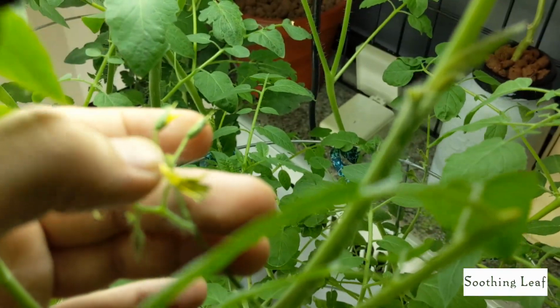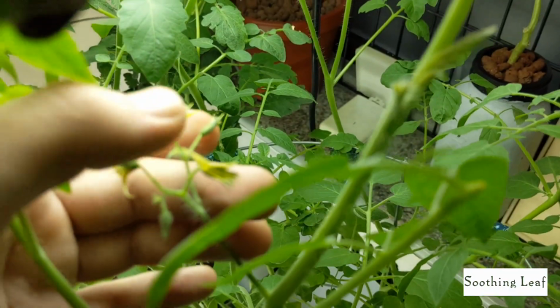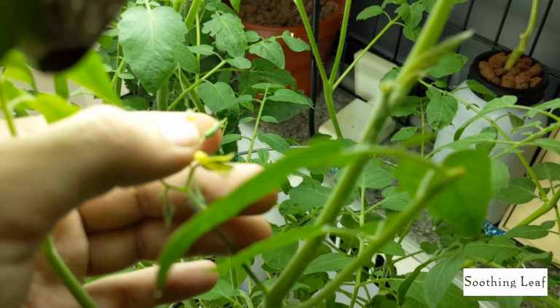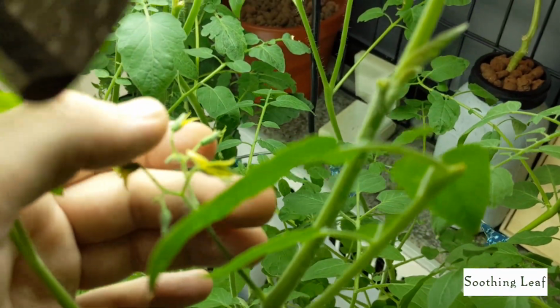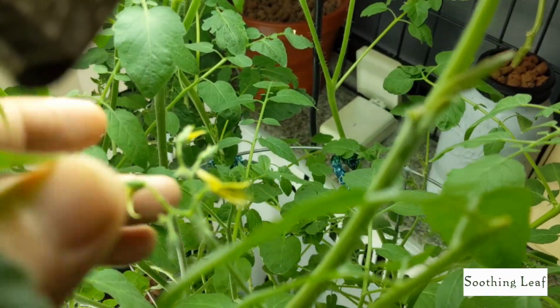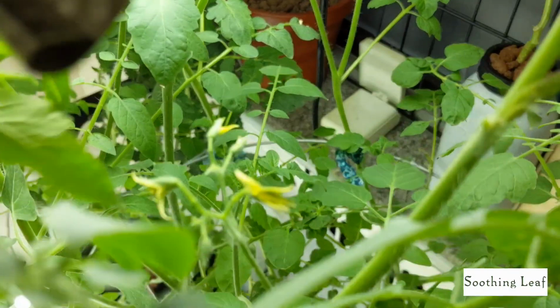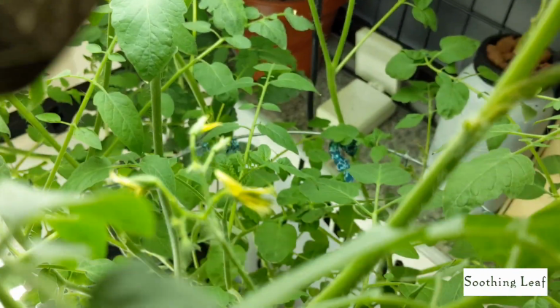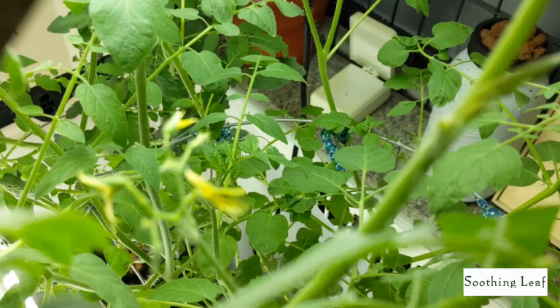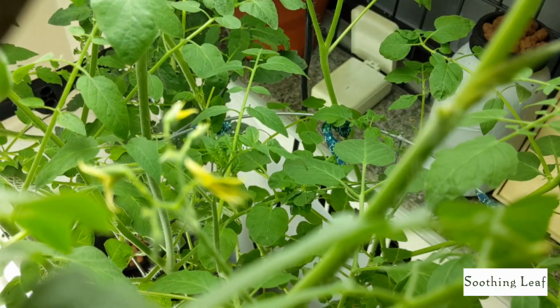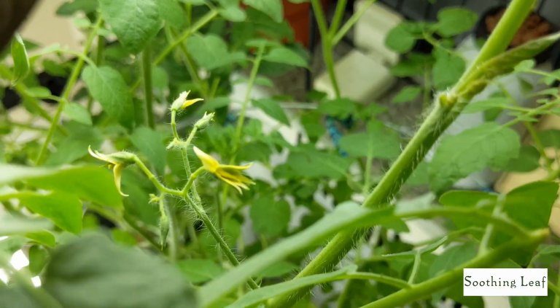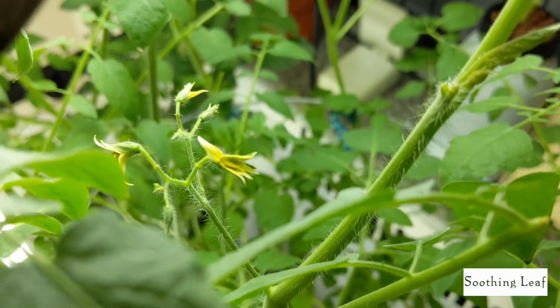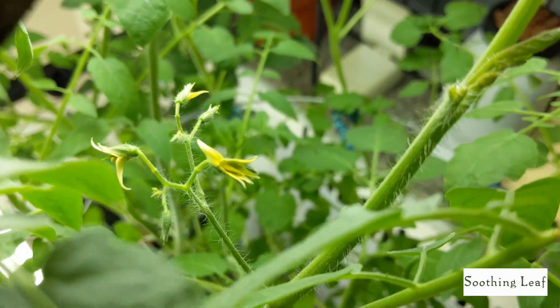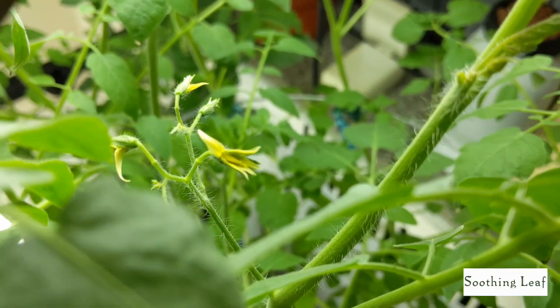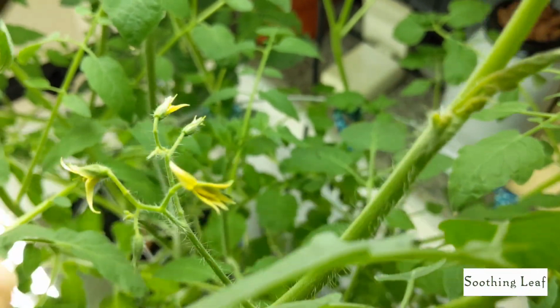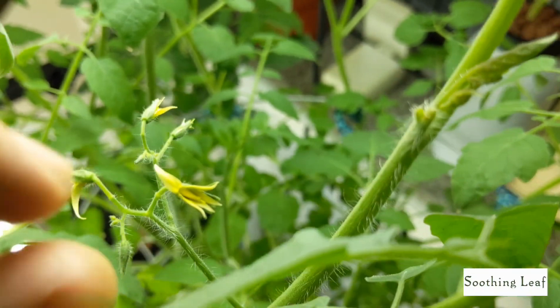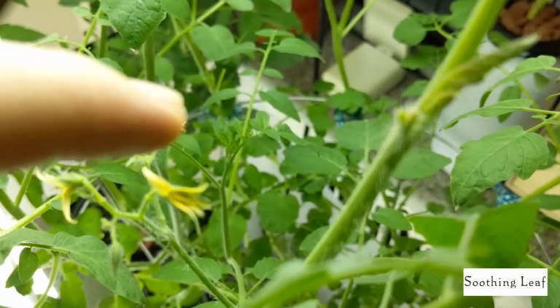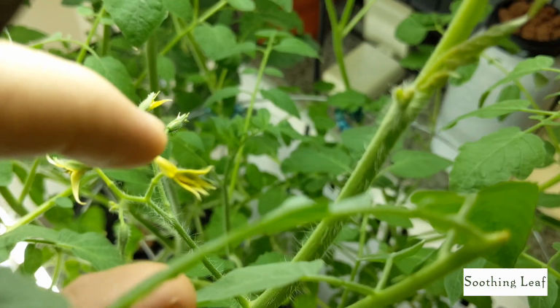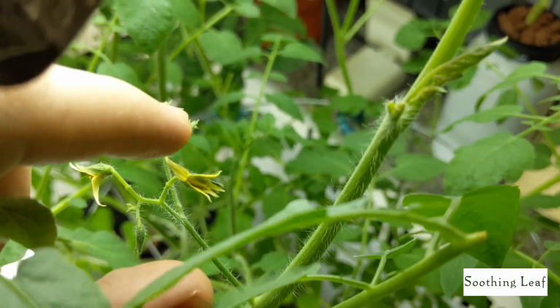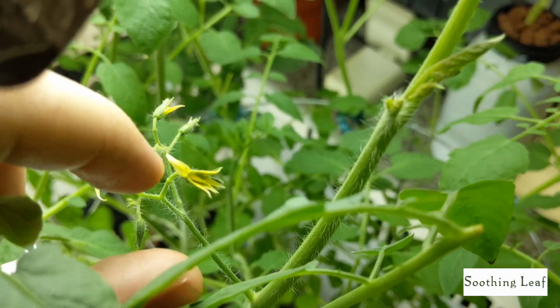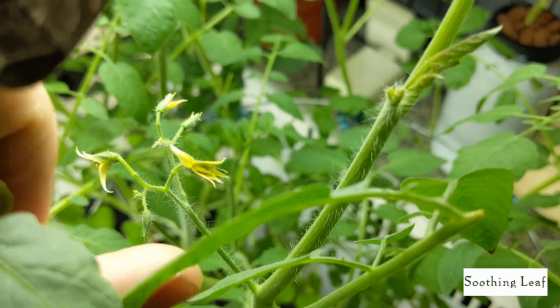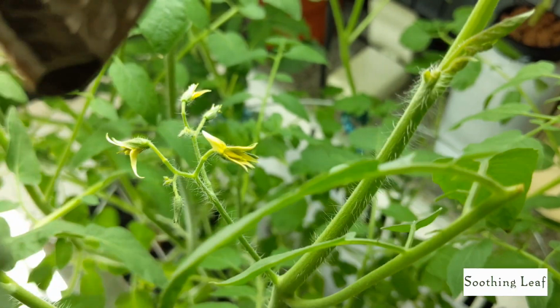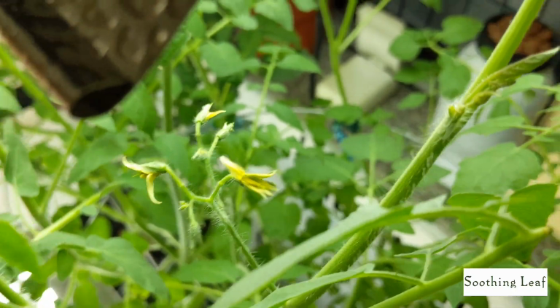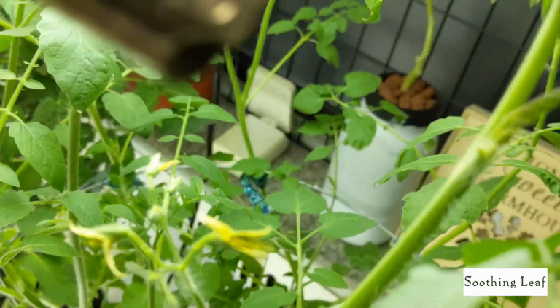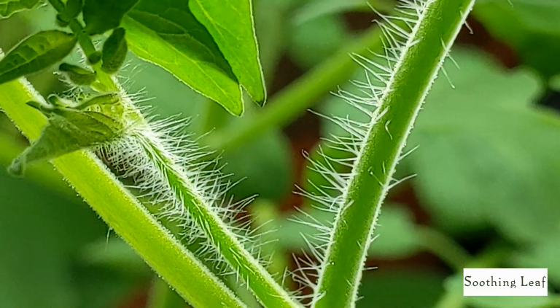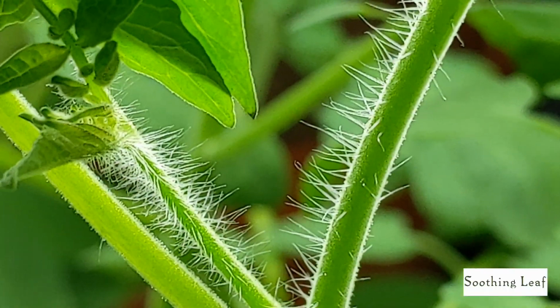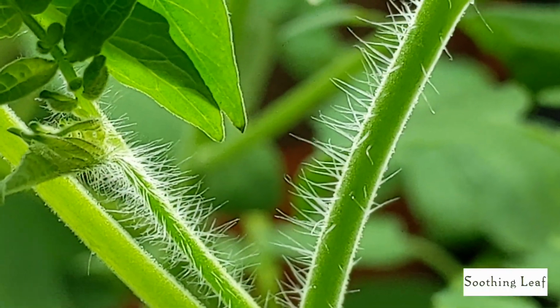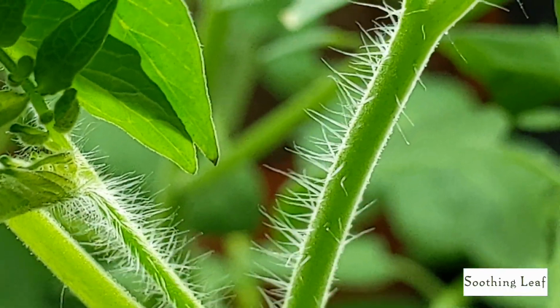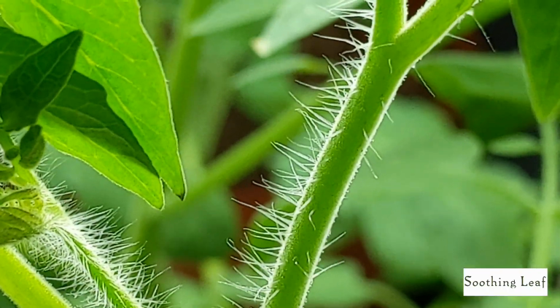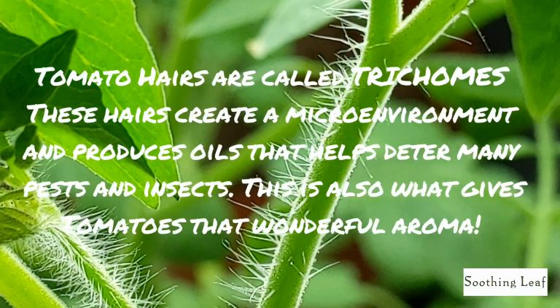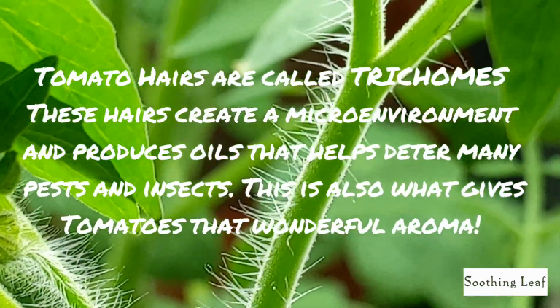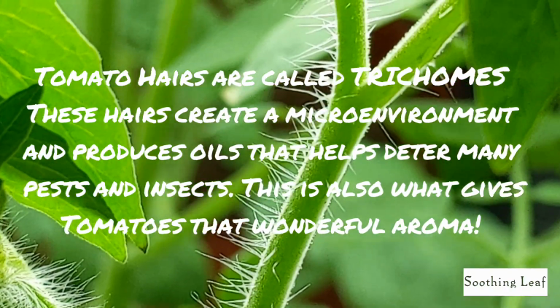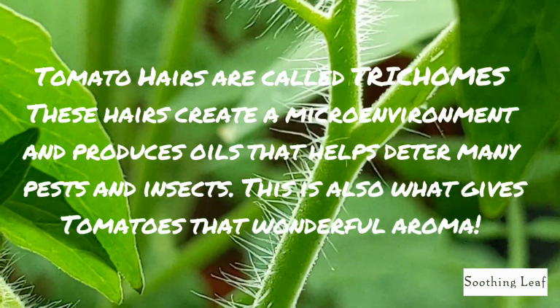Have you guys seen this before — where only one of the petals is opening up for the flowers instead of the whole thing opening up? I noticed it keeps happening and I've never seen that before. Let me know down below if you know what's going on. And here's a little interesting thing about tomato hairs.